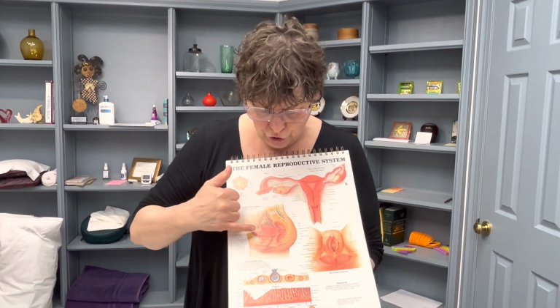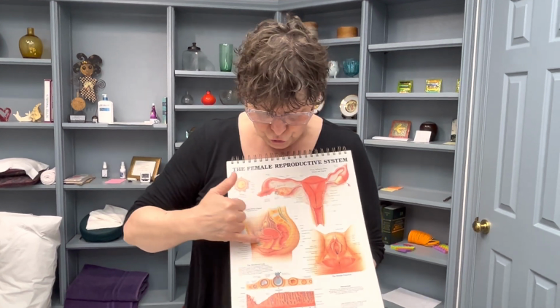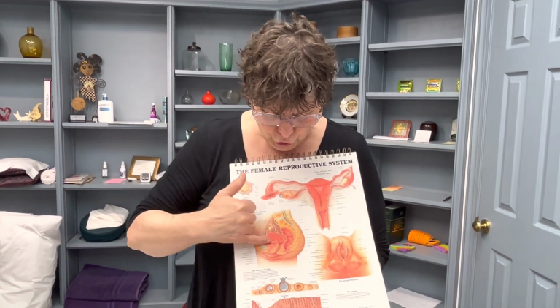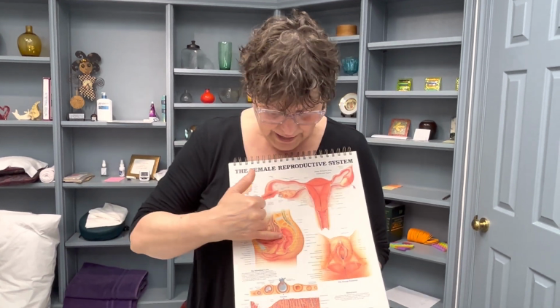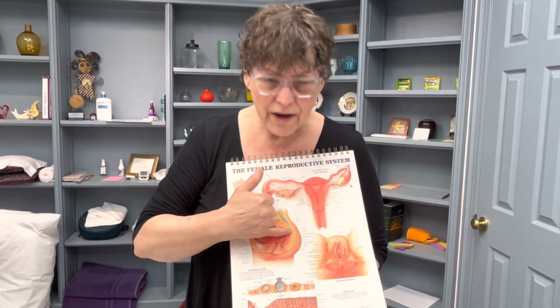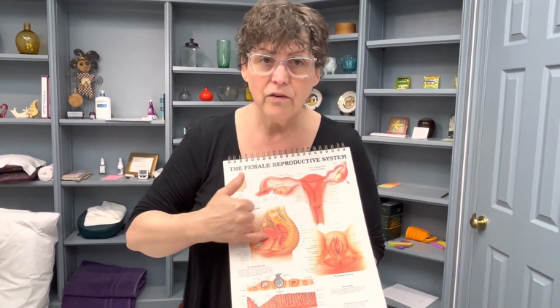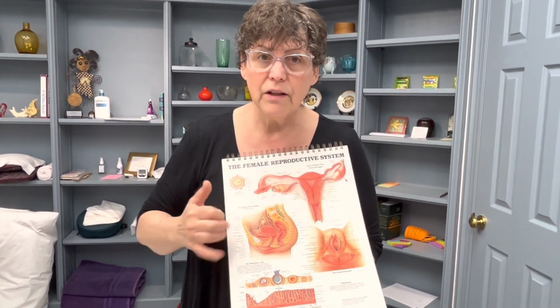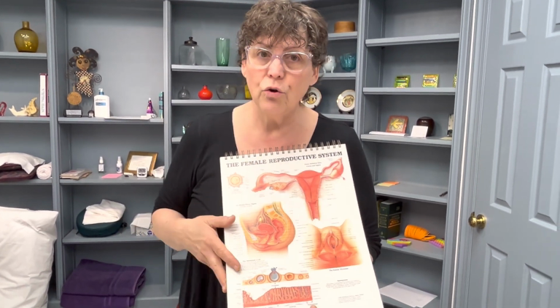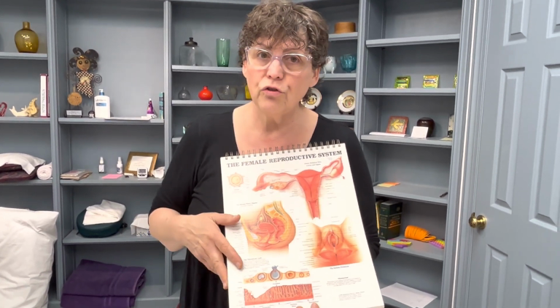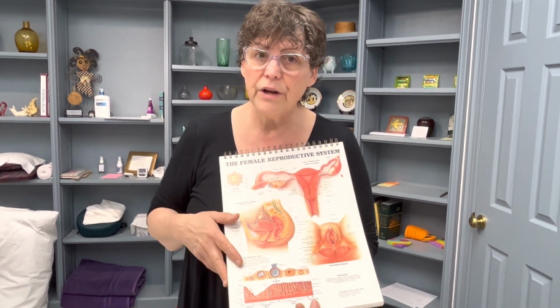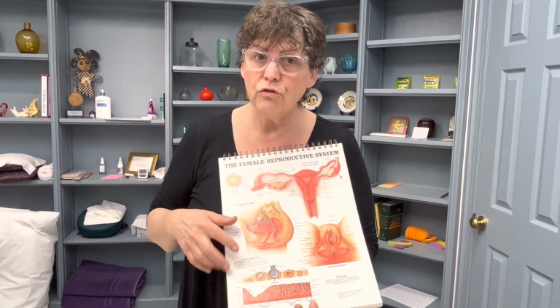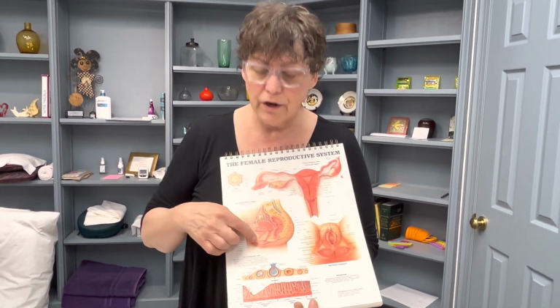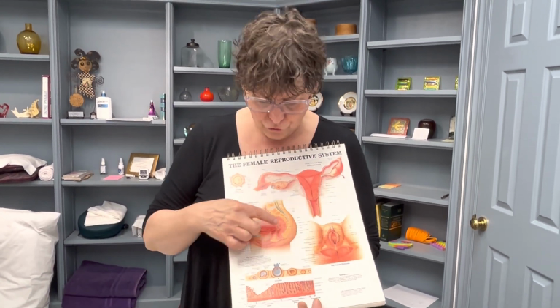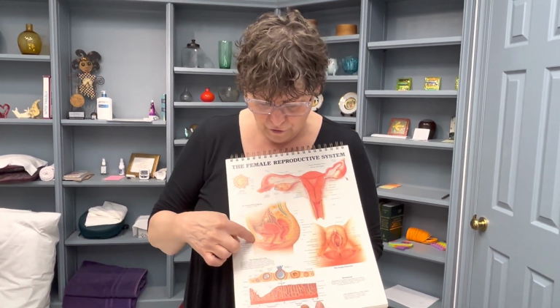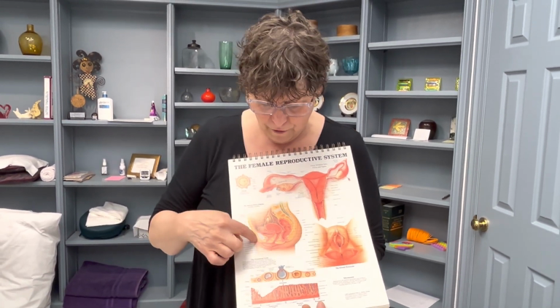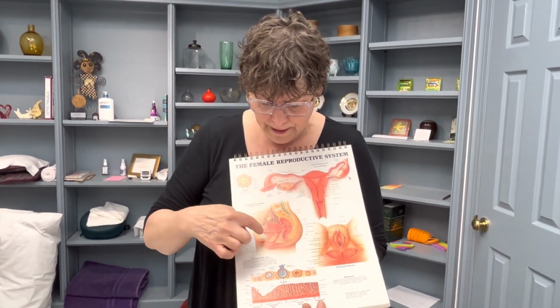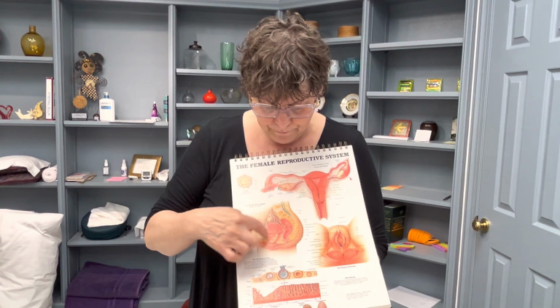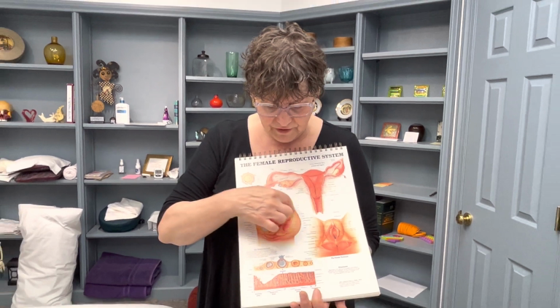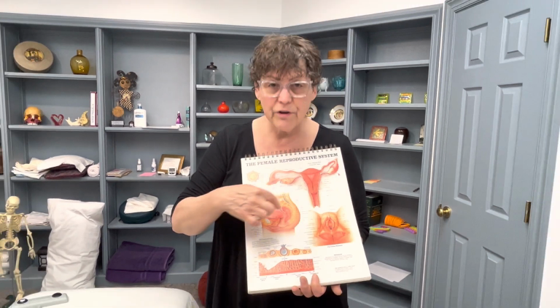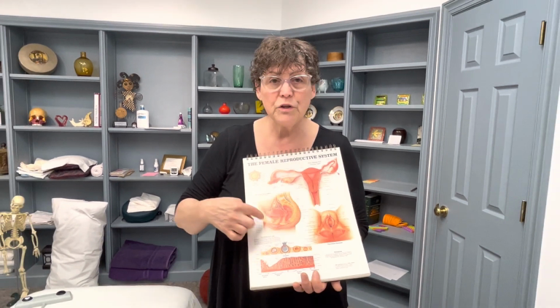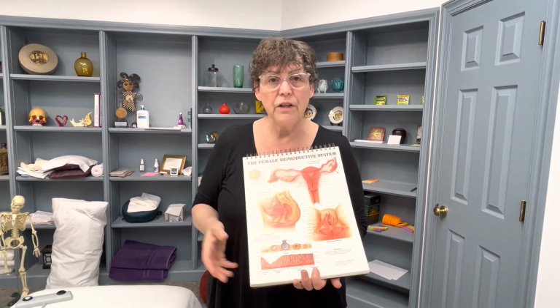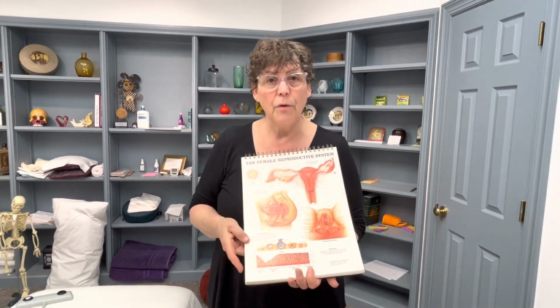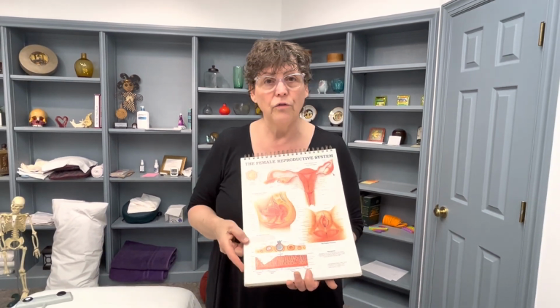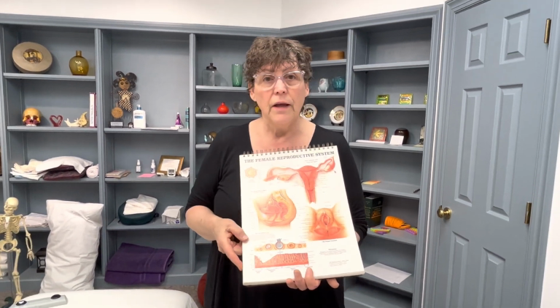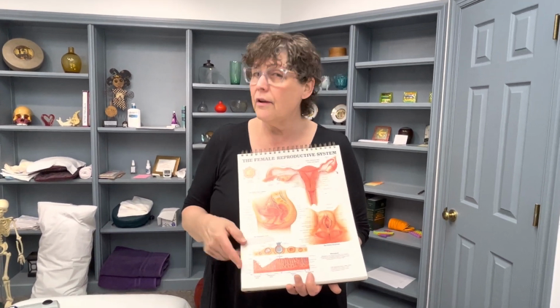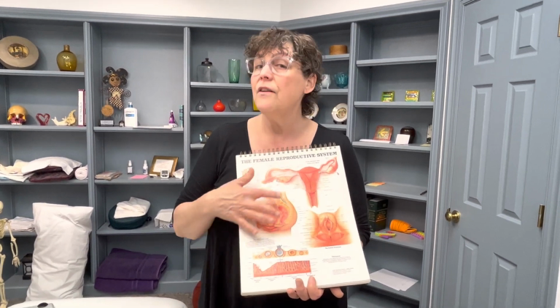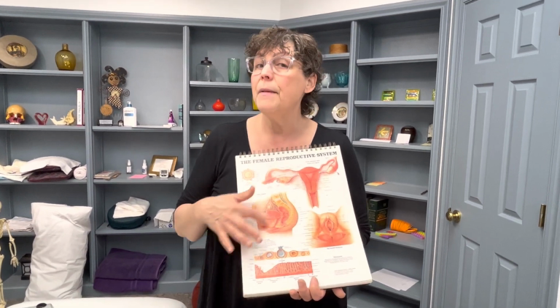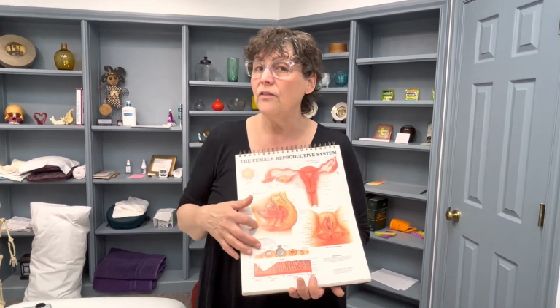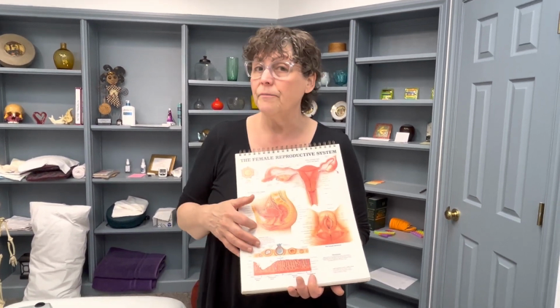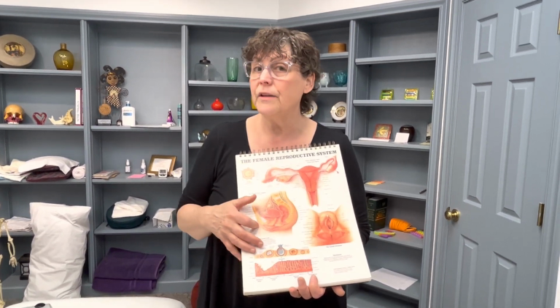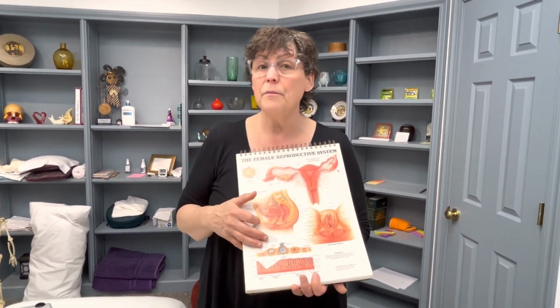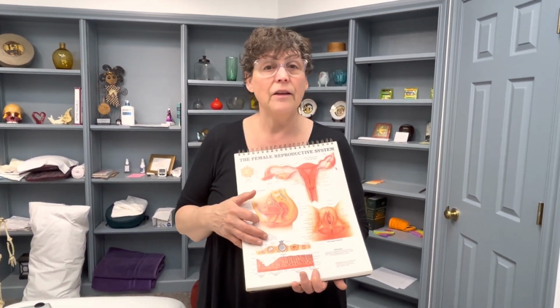Because look at how intimate those three structures are, sandwiched between the bones. It's kind of amazing.